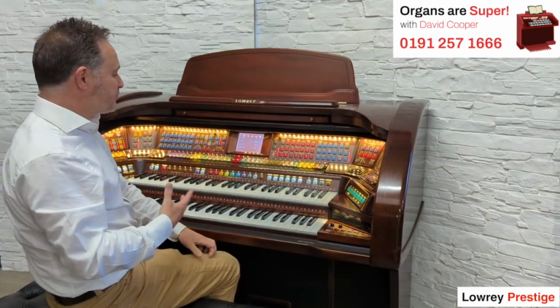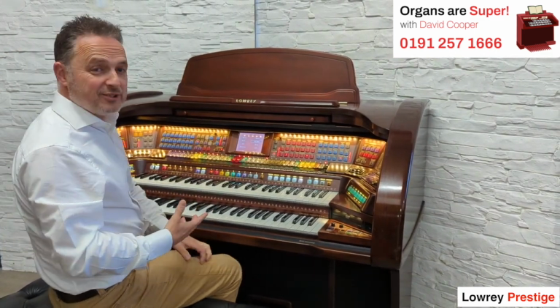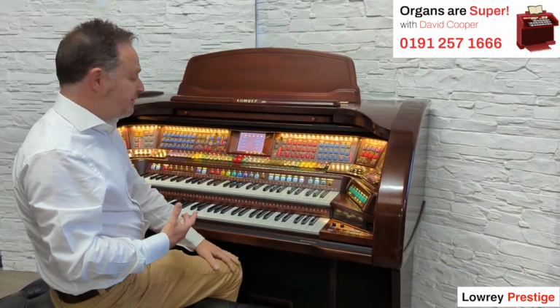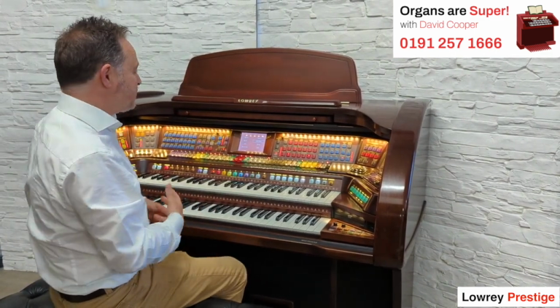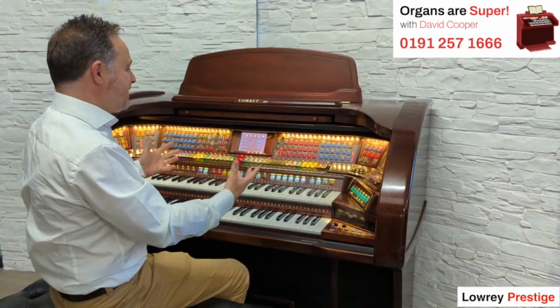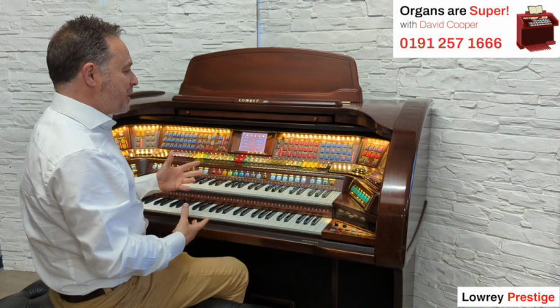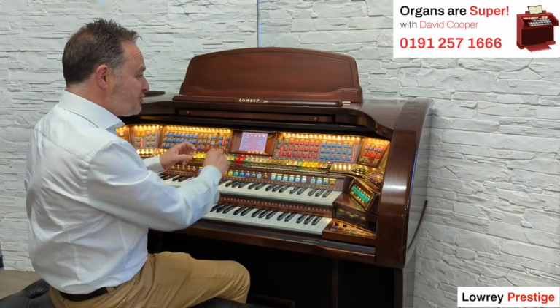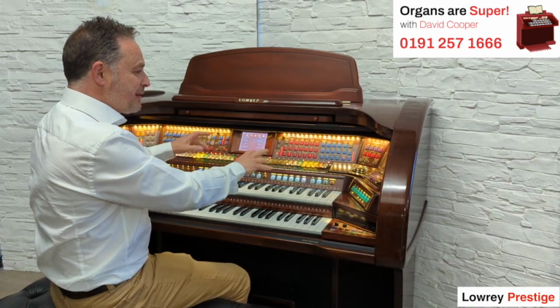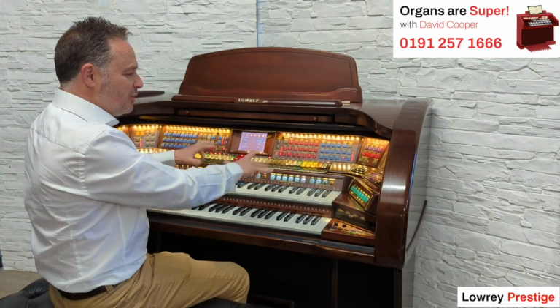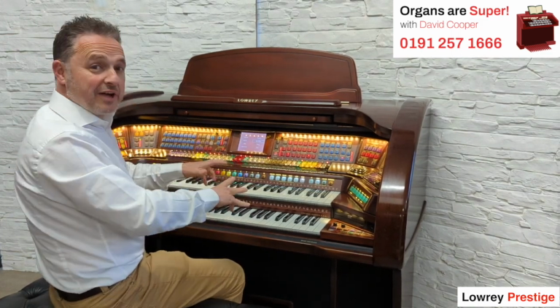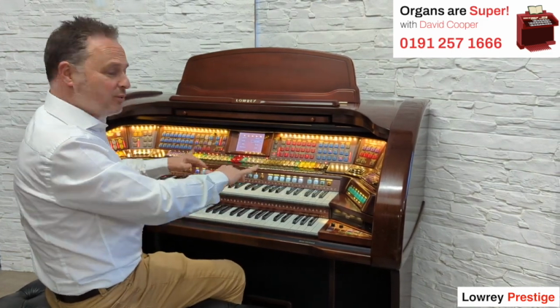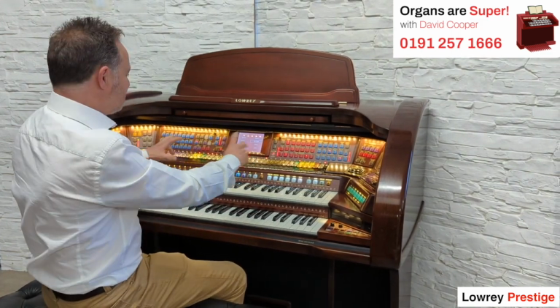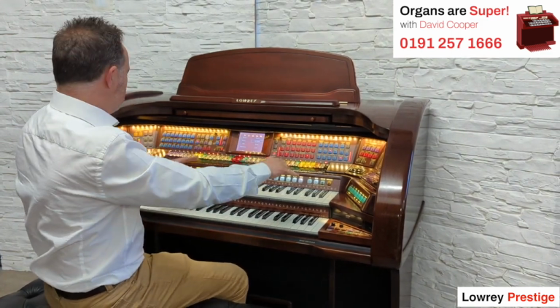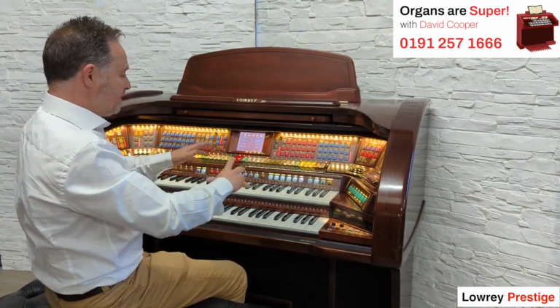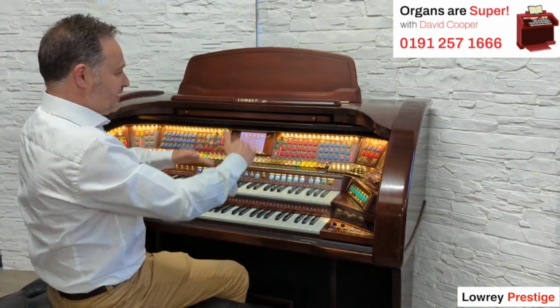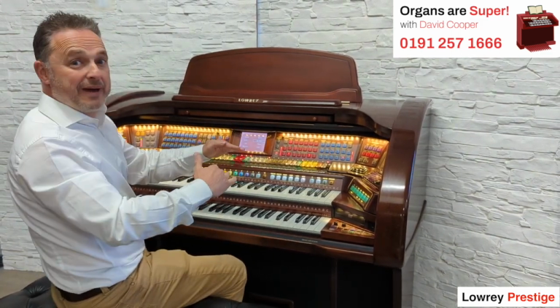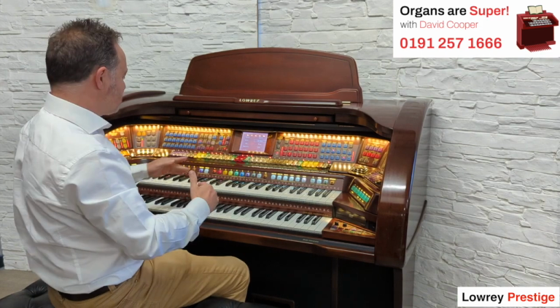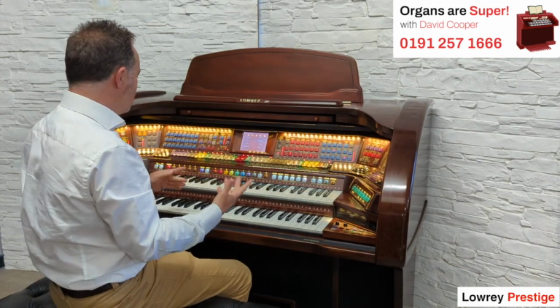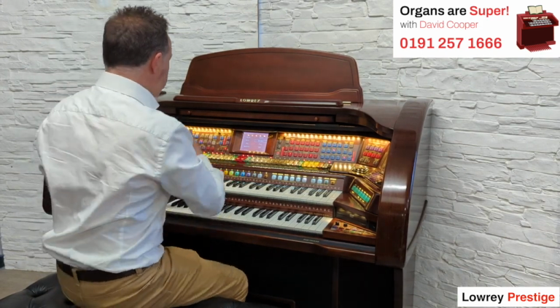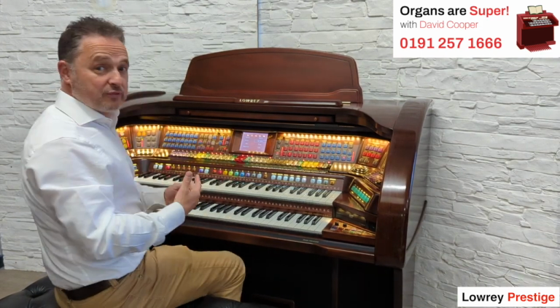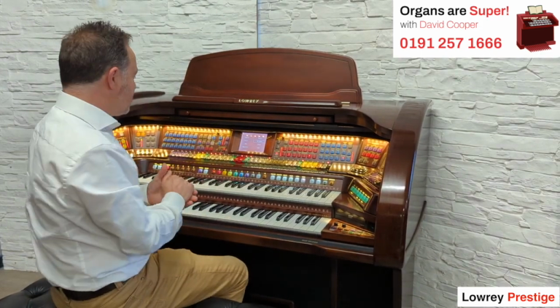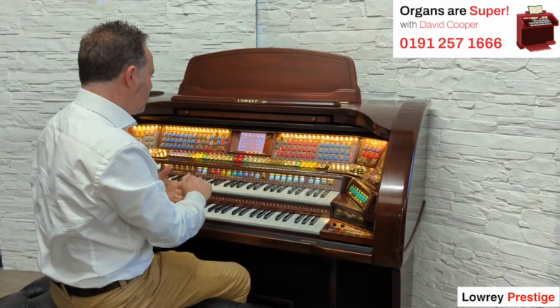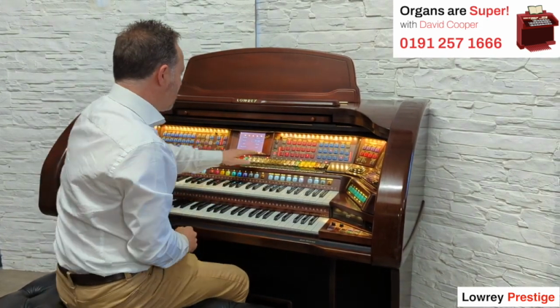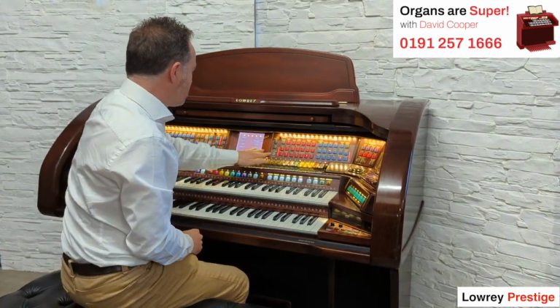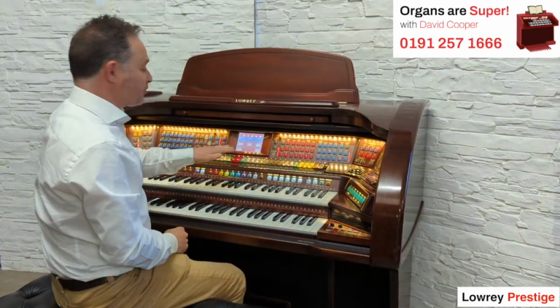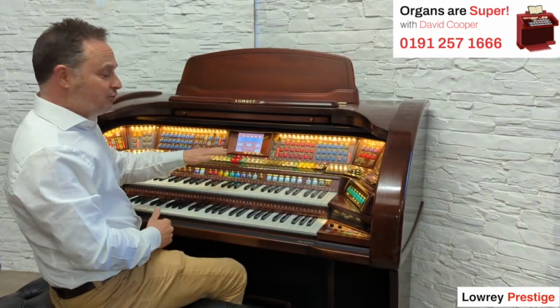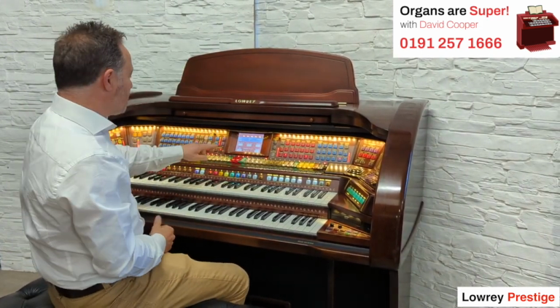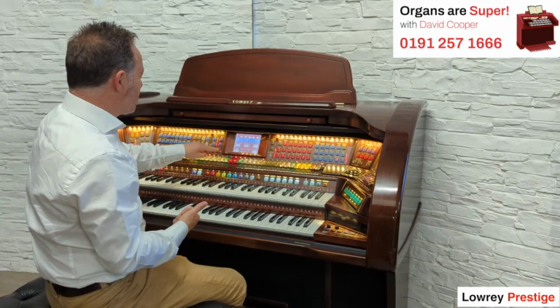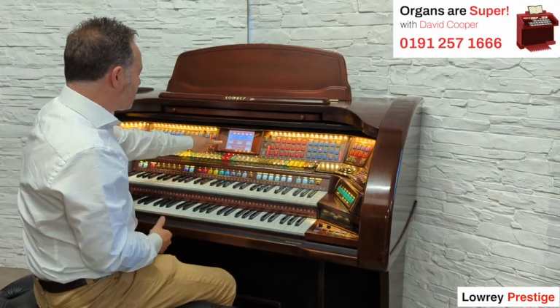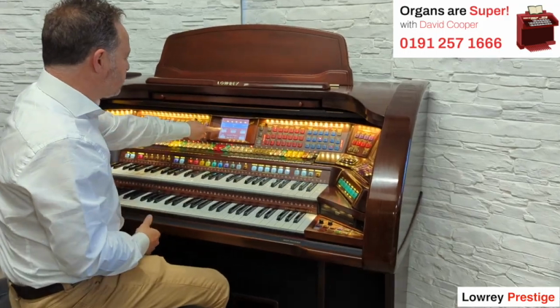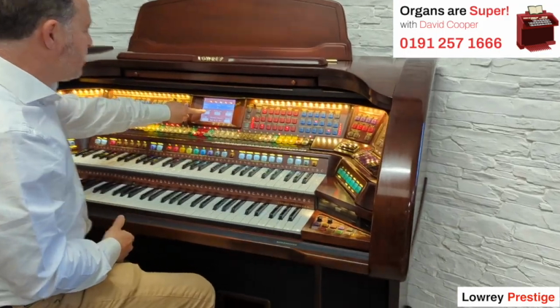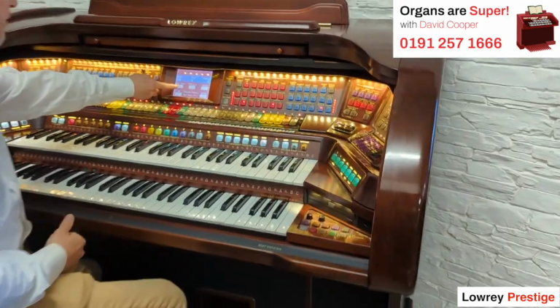And that's what it's all about — being able to play without spending too much time having to work out where all the sounds are, which to mix, and getting our balances right. I'm just going to give you a few ideas of what it does. It's only a whistle-stop tour. So one of the features I like is called Song Setup.